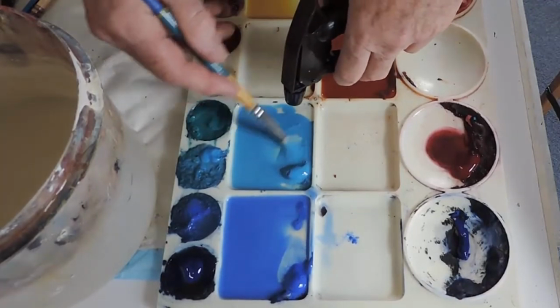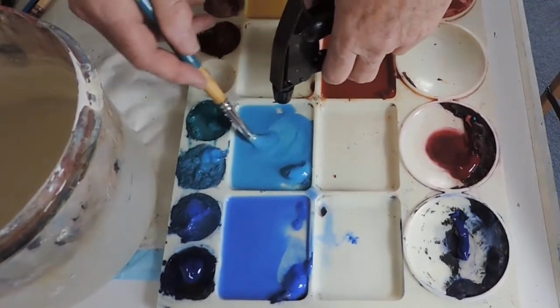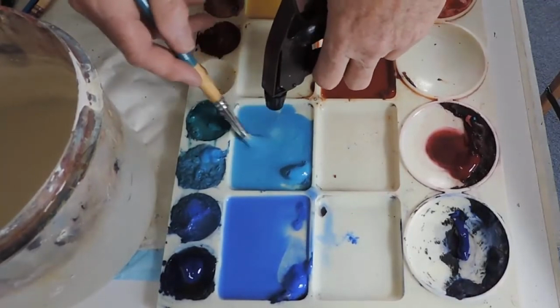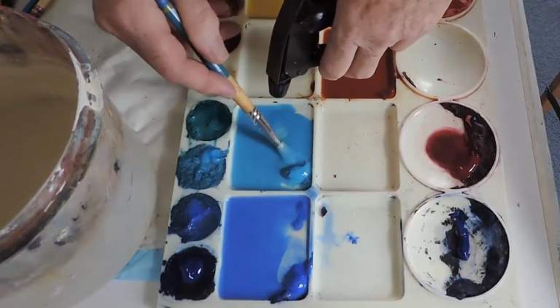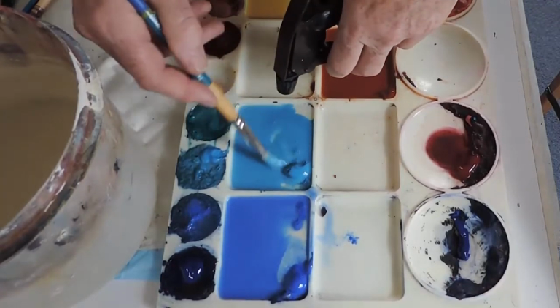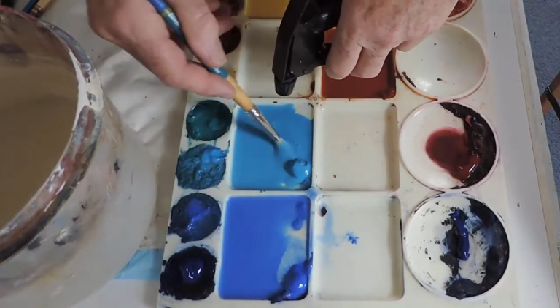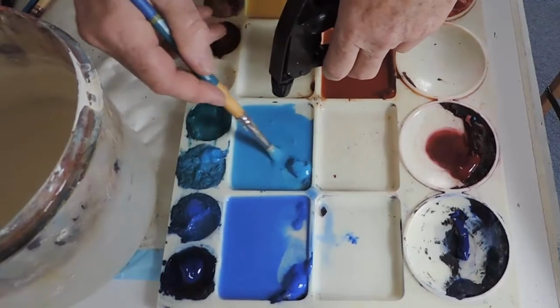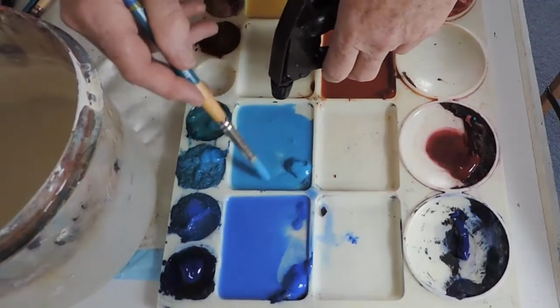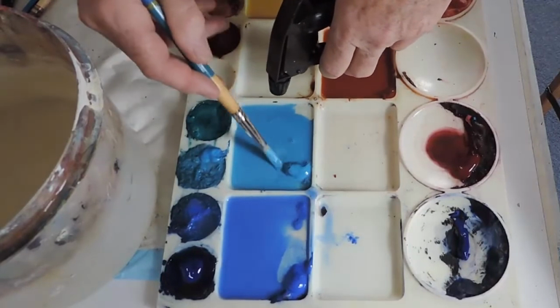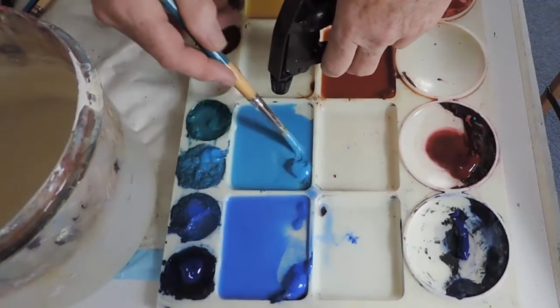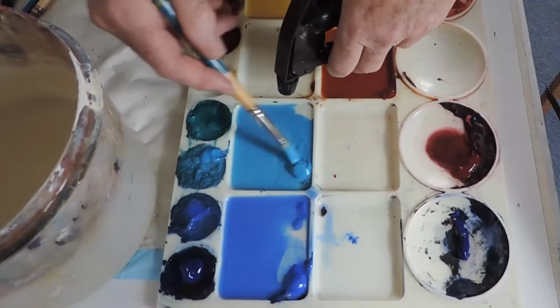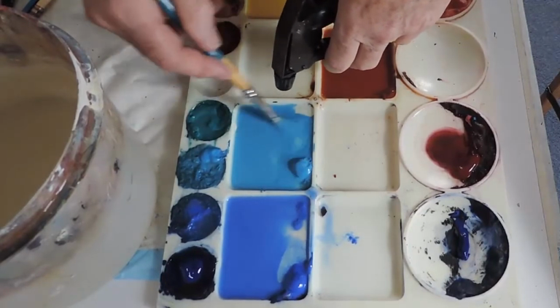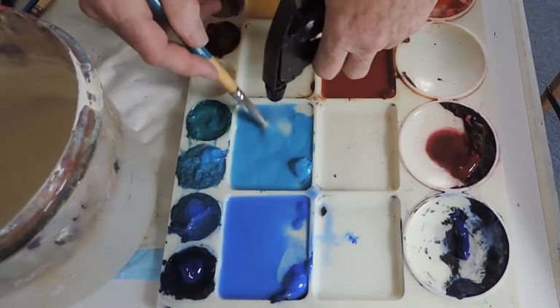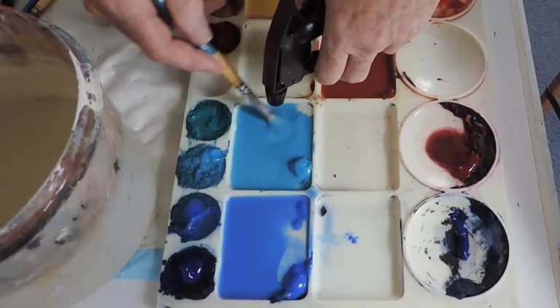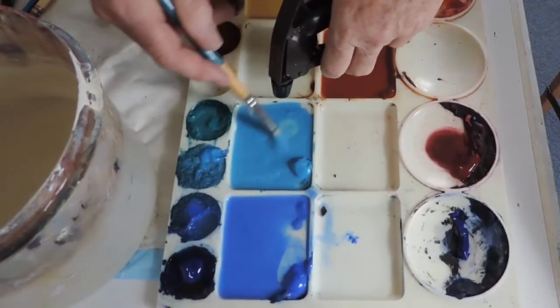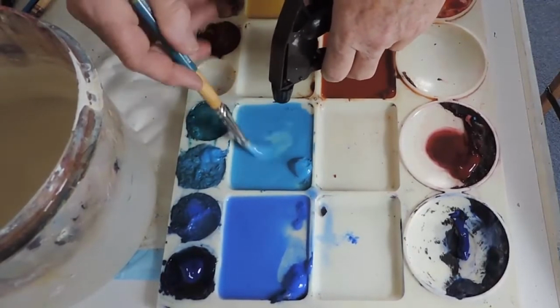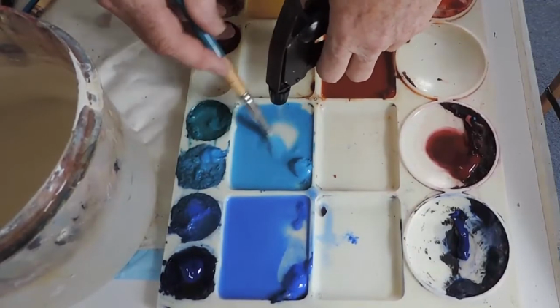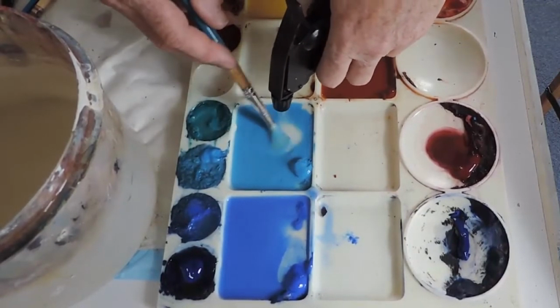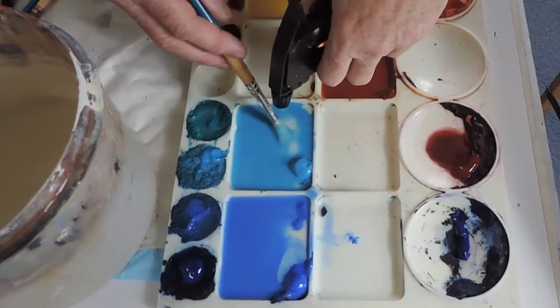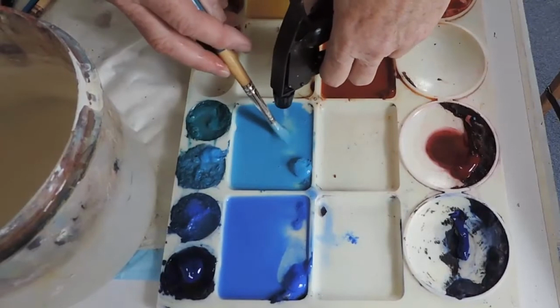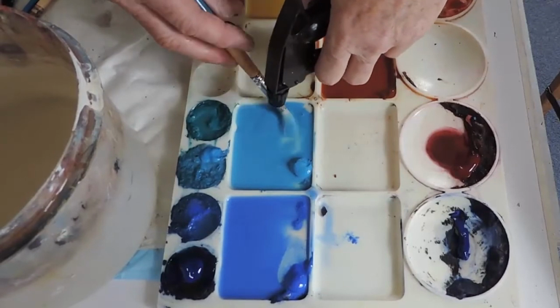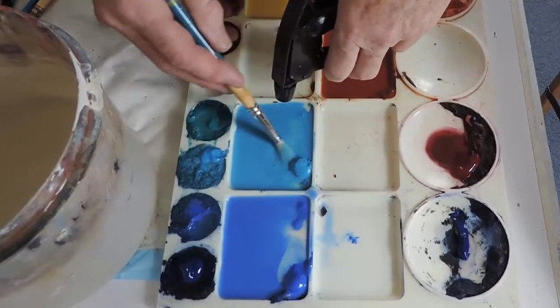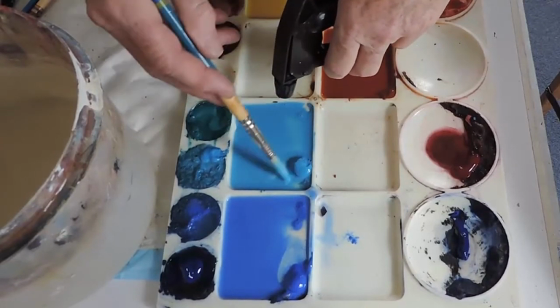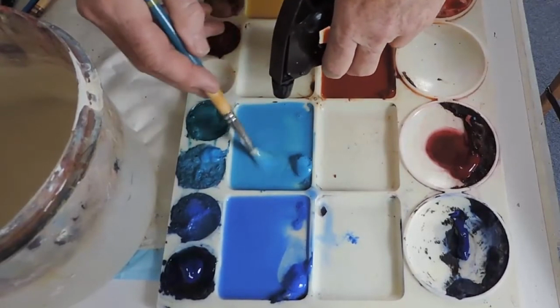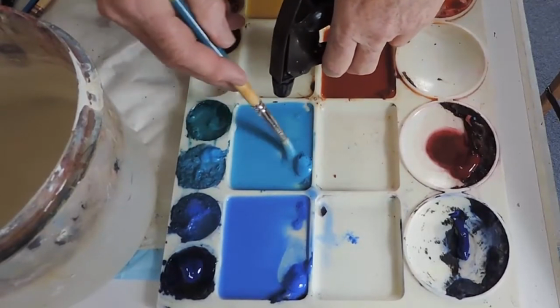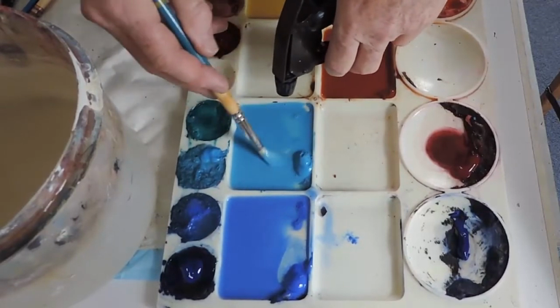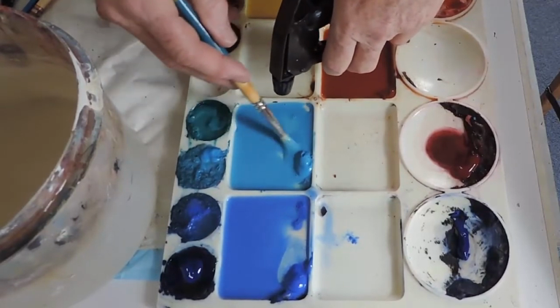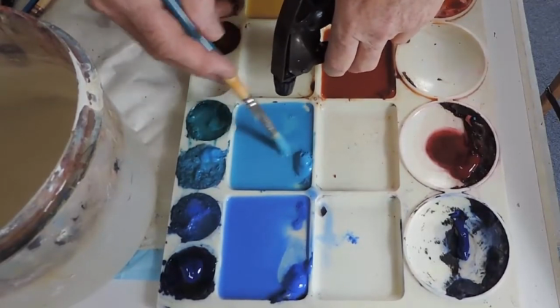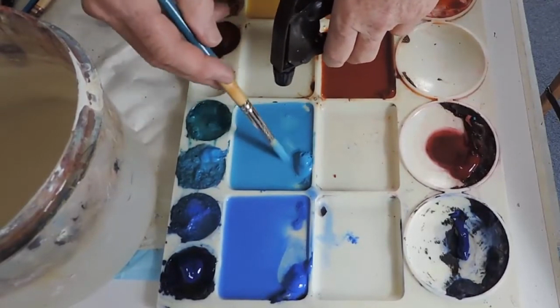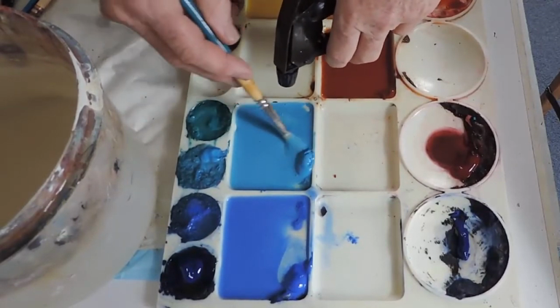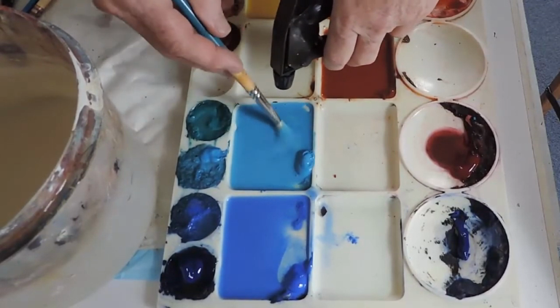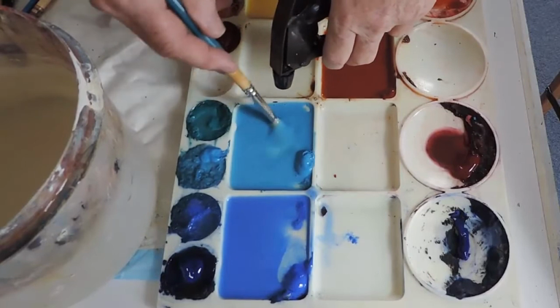I'm mixing up quite a lot of paint, and that means that when I'm ready to paint I have the paint accessible and ready to go. I don't have to wait.